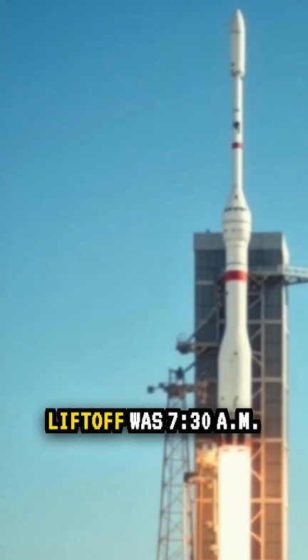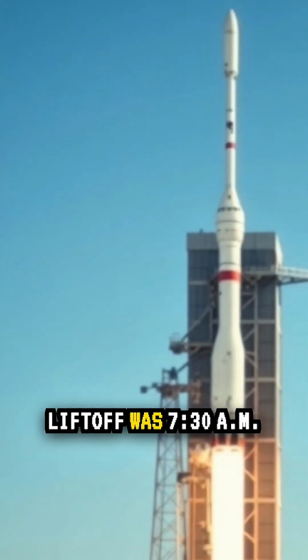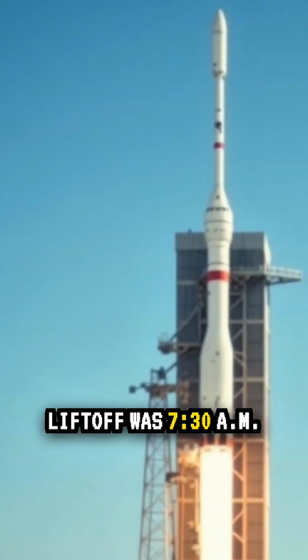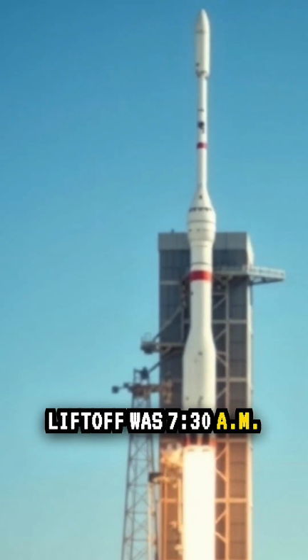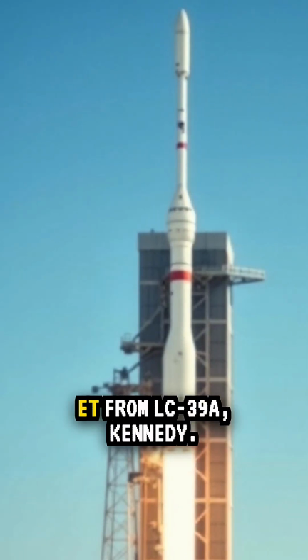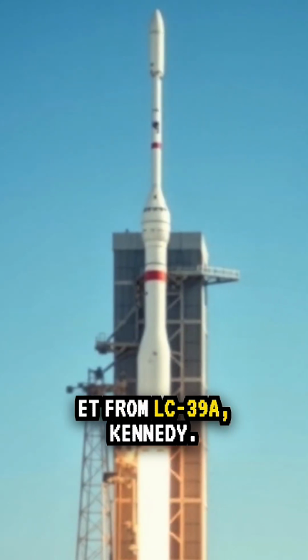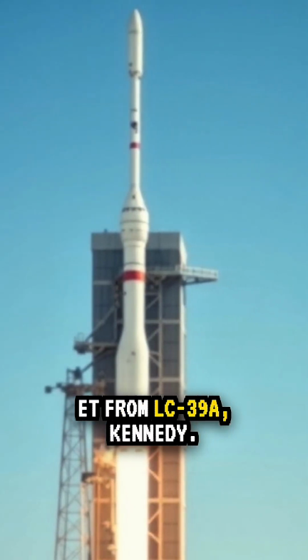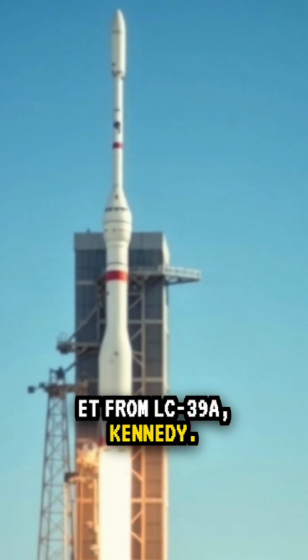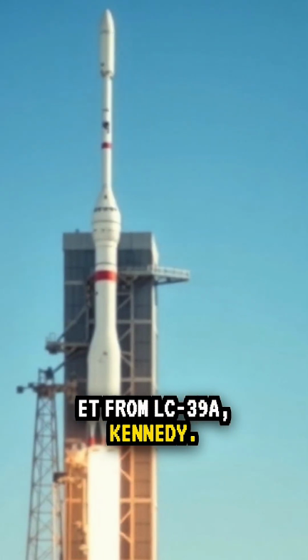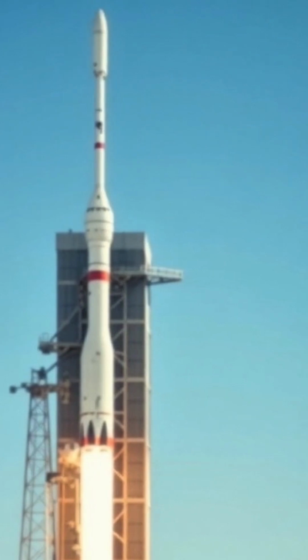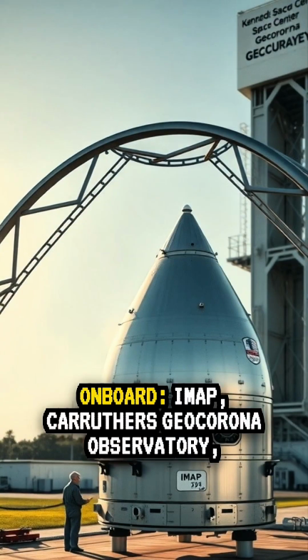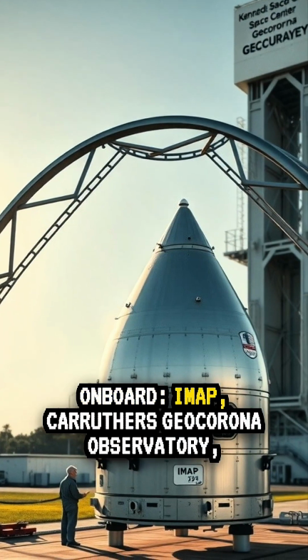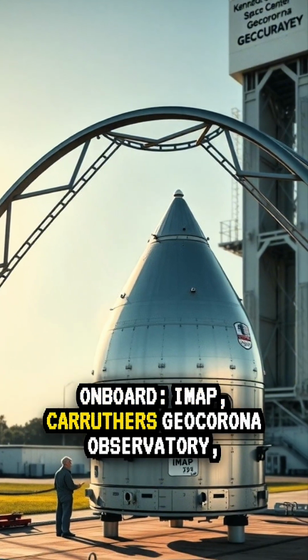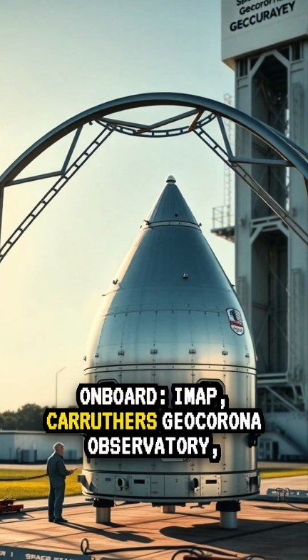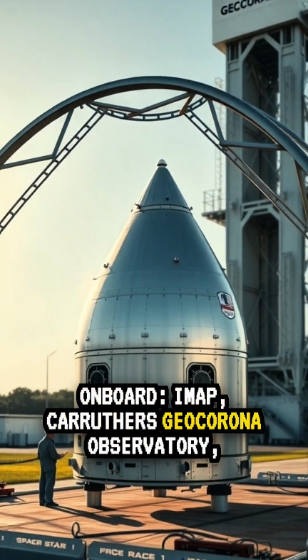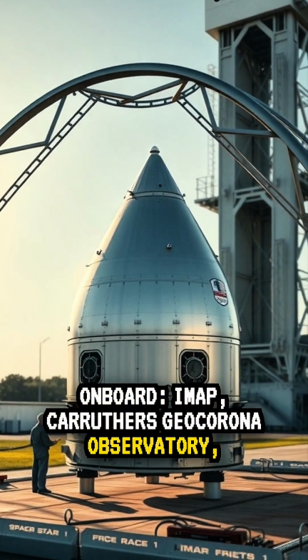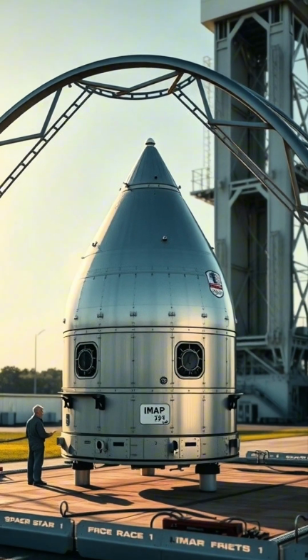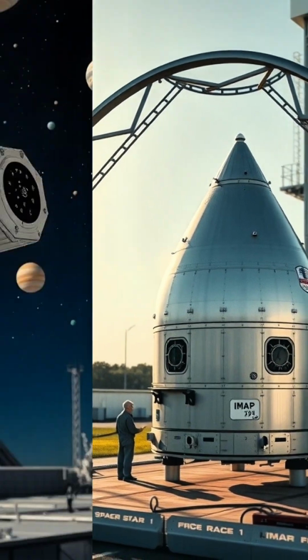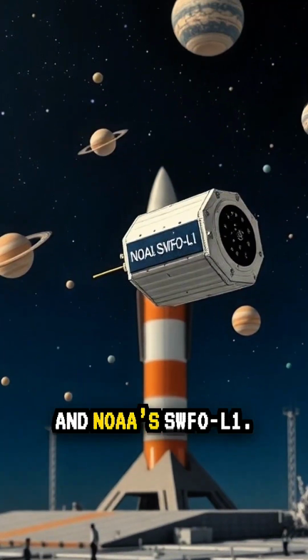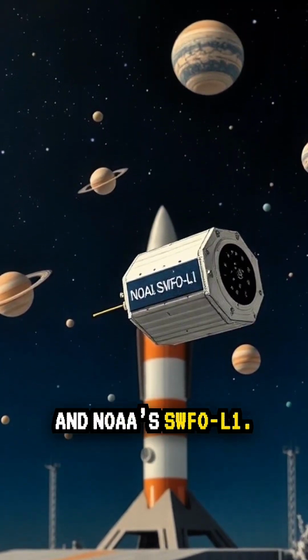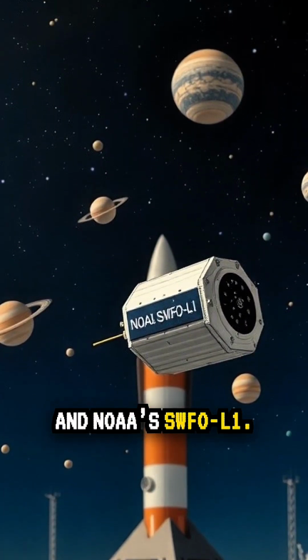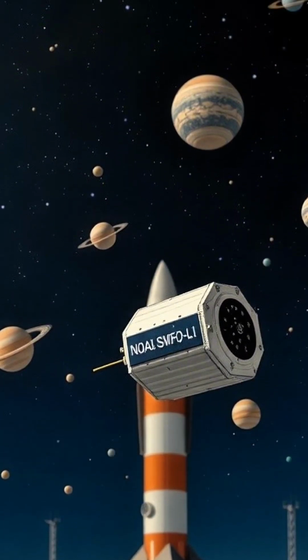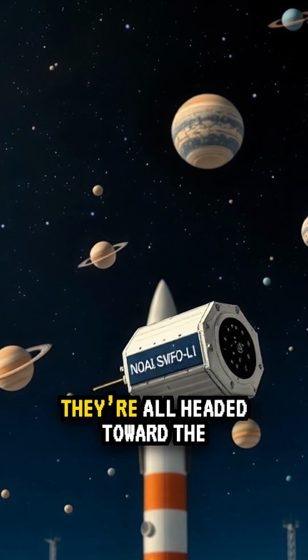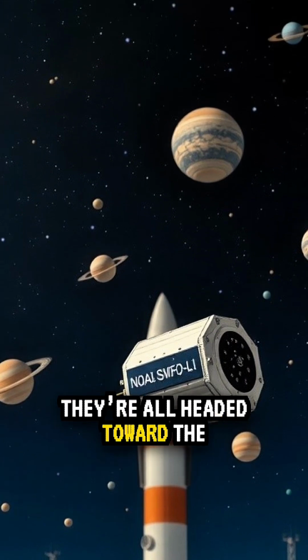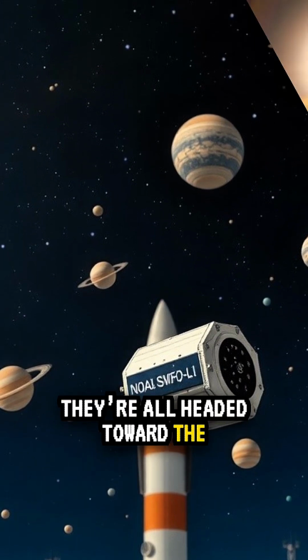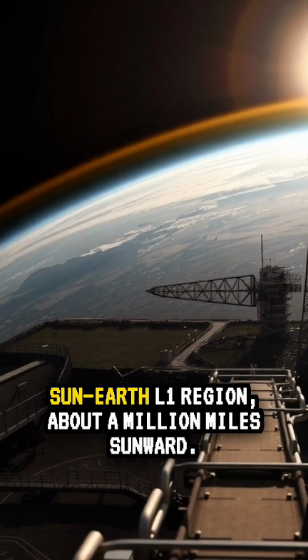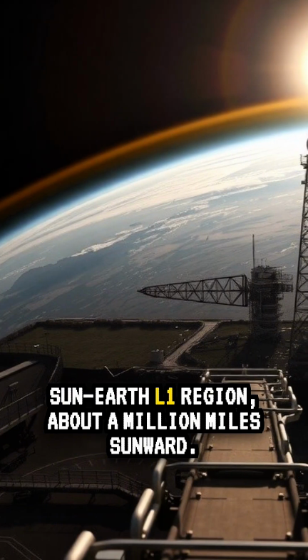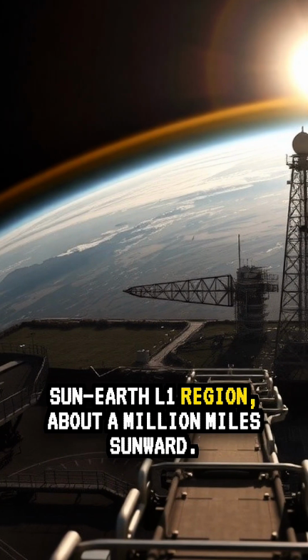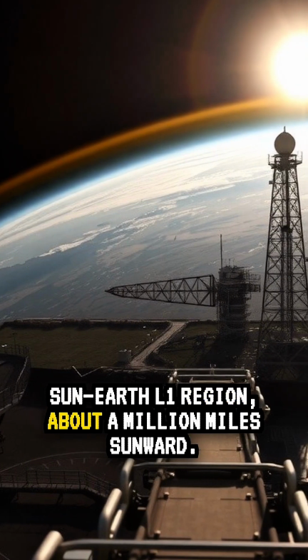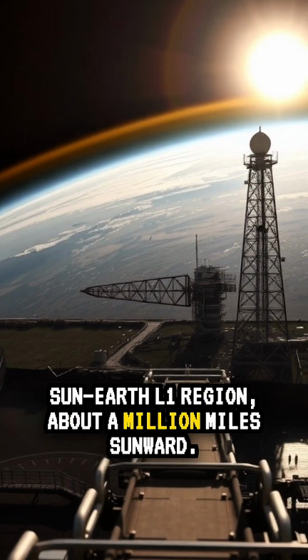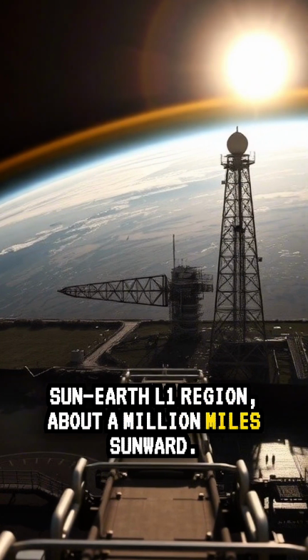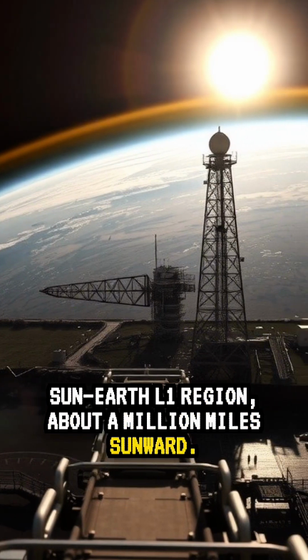Liftoff was 7:30 a.m. ET from LC-39A Kennedy. Onboard: IMAP, Carruthers GeoCorona Observatory, and NOAA's SWFO L1. They're all headed toward the Sun-Earth L1 region, about a million miles sunward.